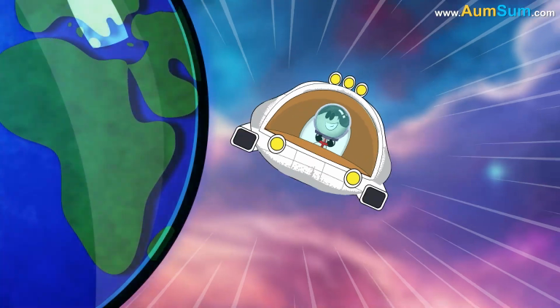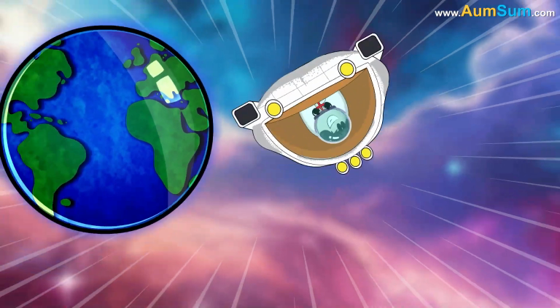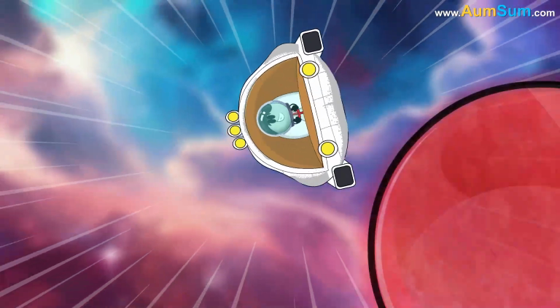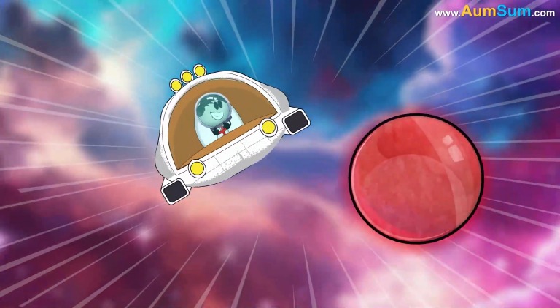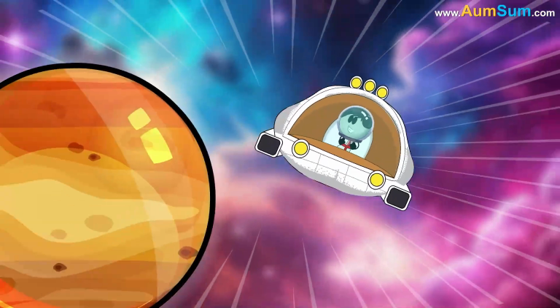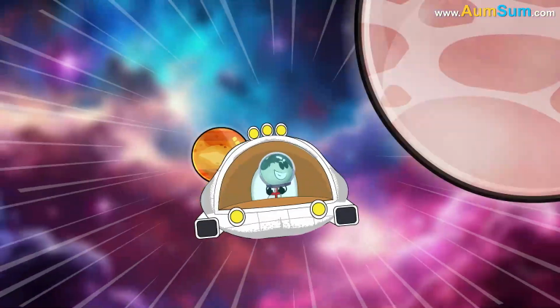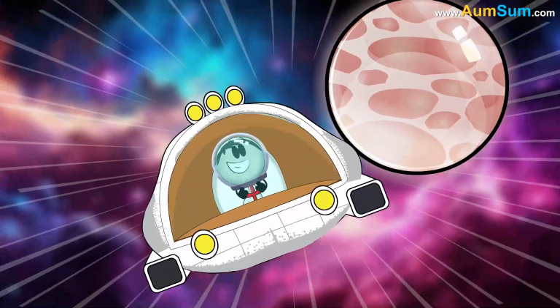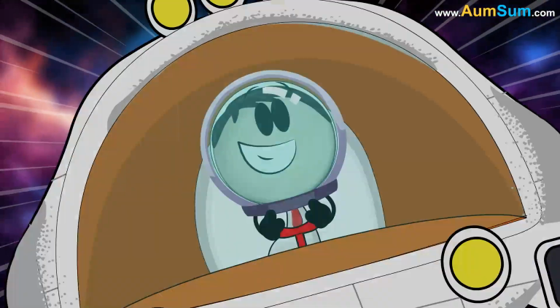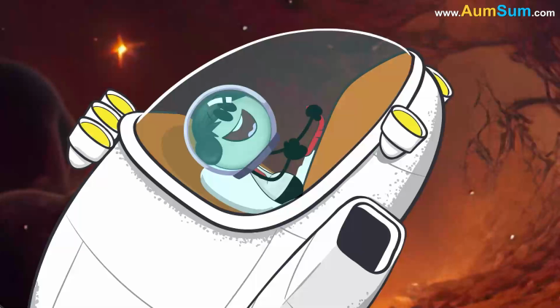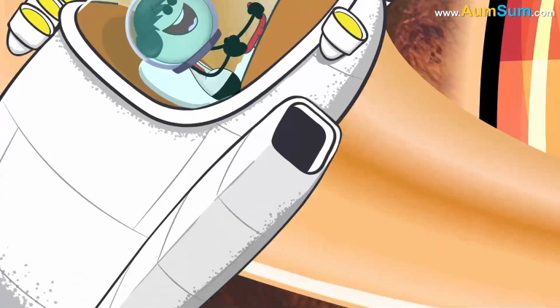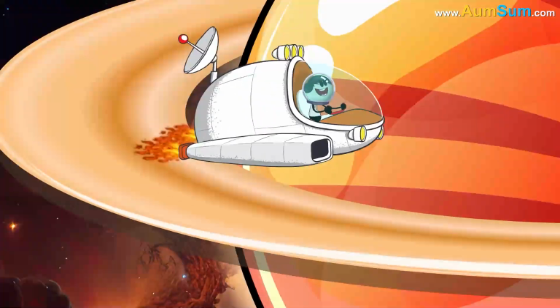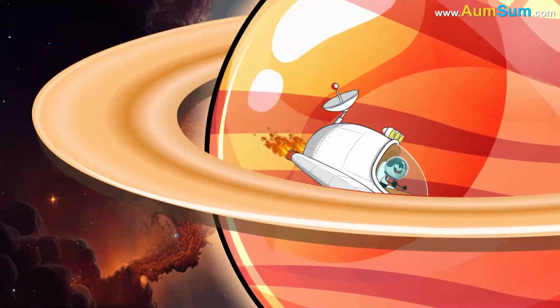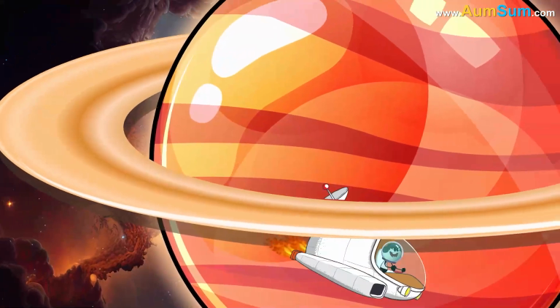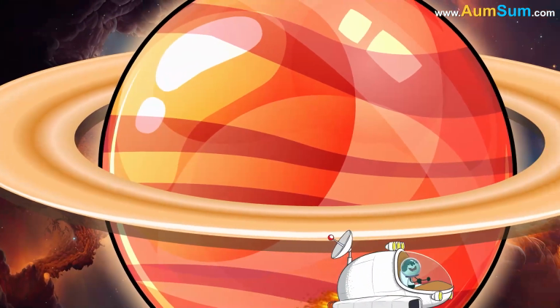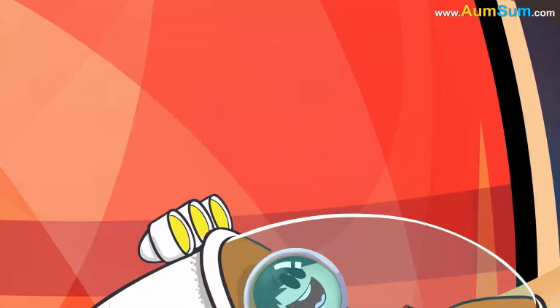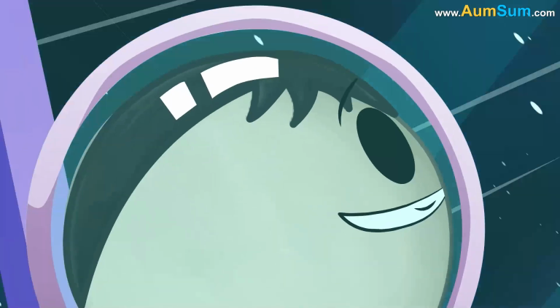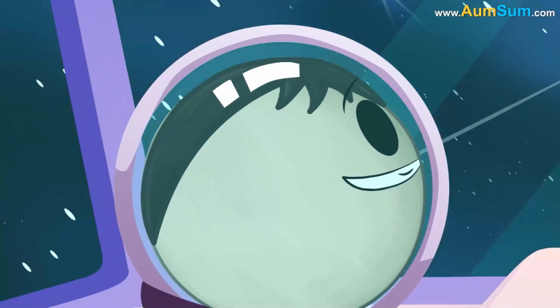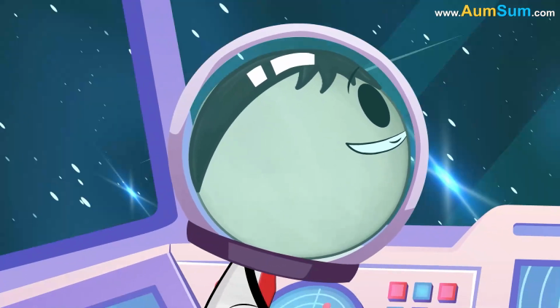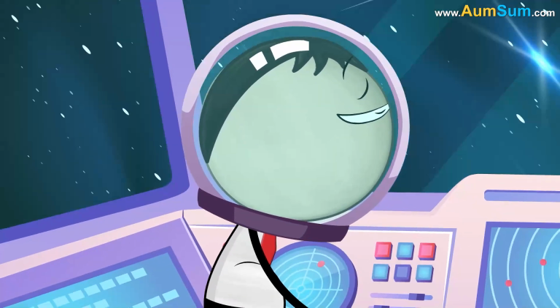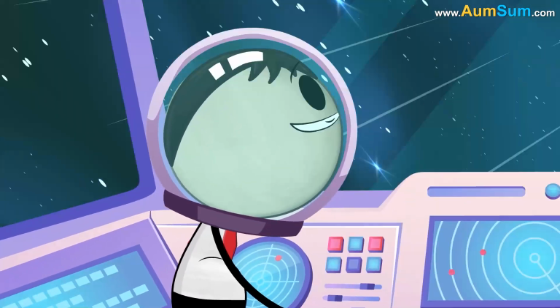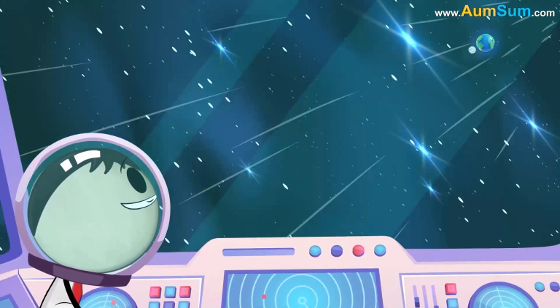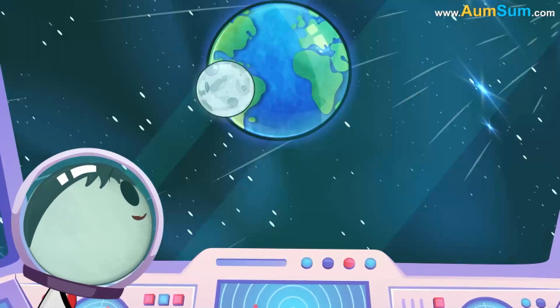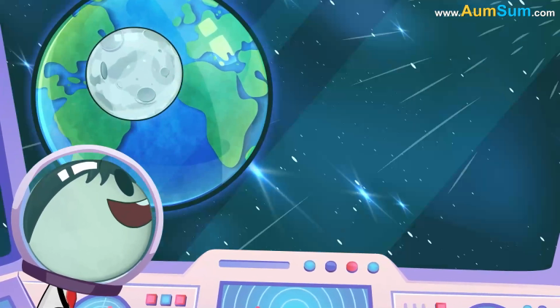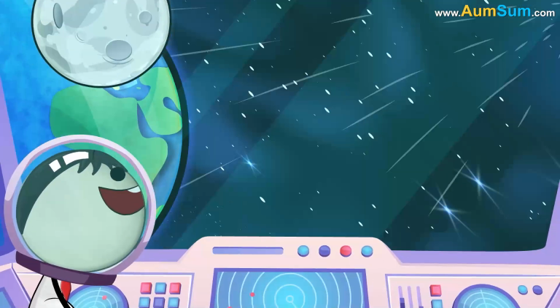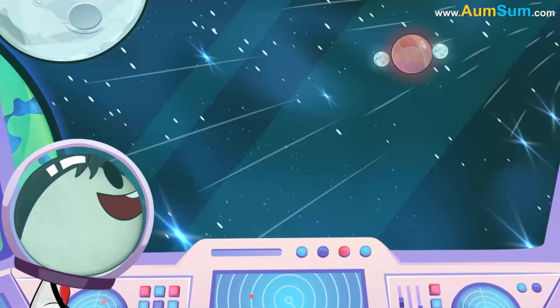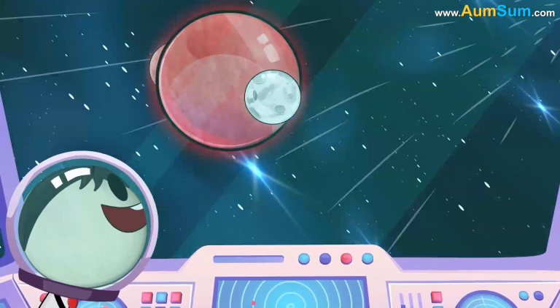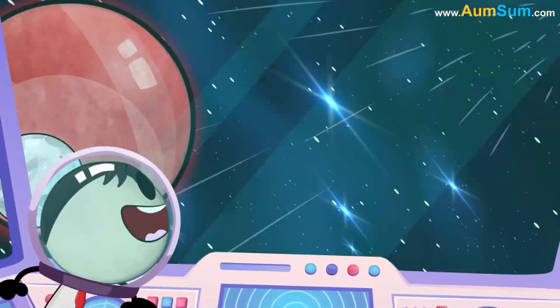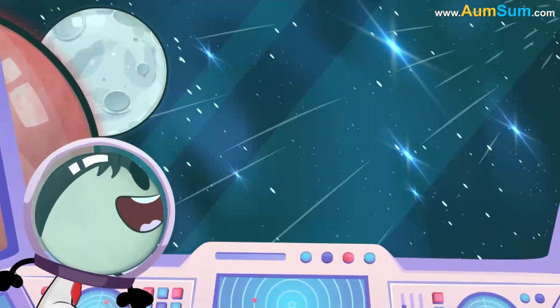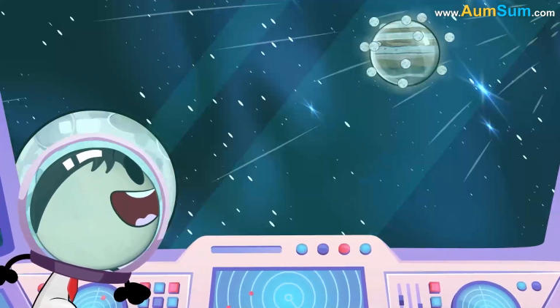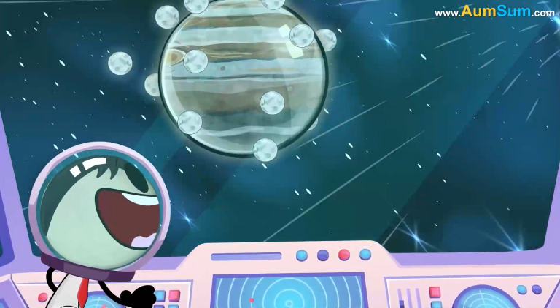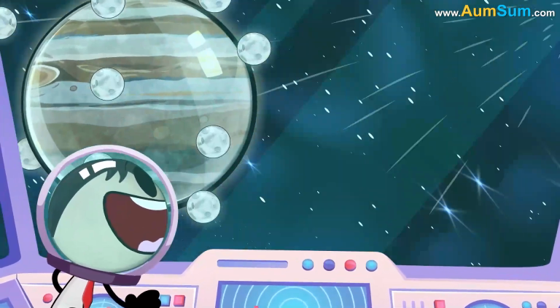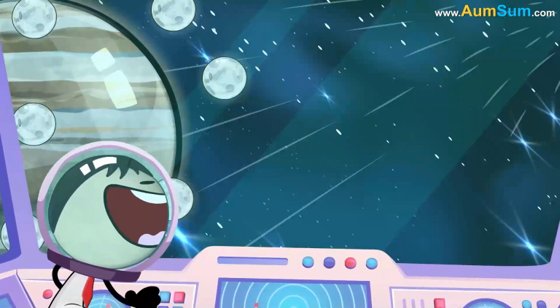Omsum had visited many planets before, but none had puzzled him quite like Saturn. Other planets had moons too, sure. Earth had one, Mars had two, Jupiter had a whole bunch.